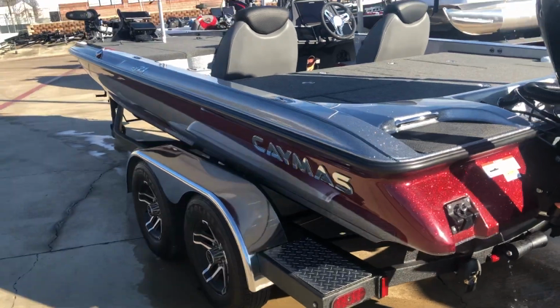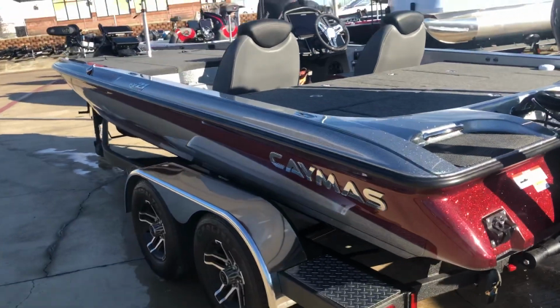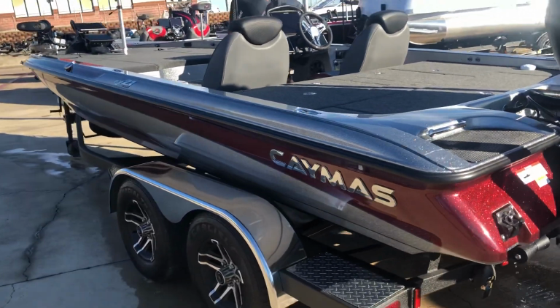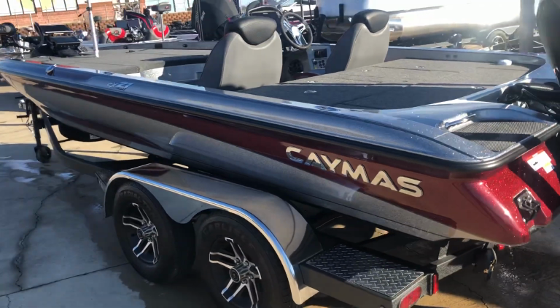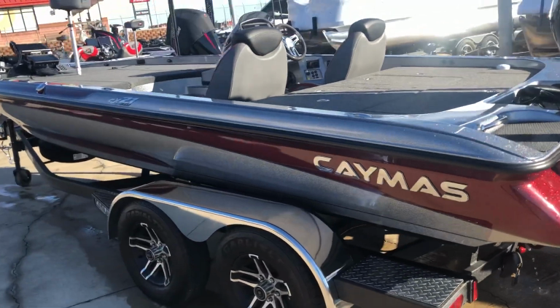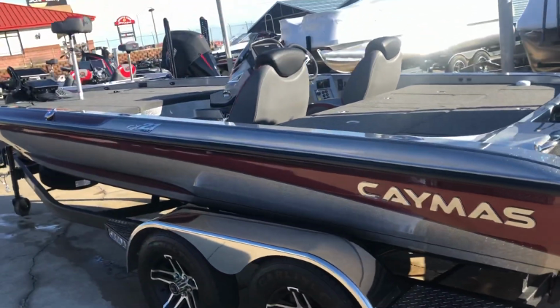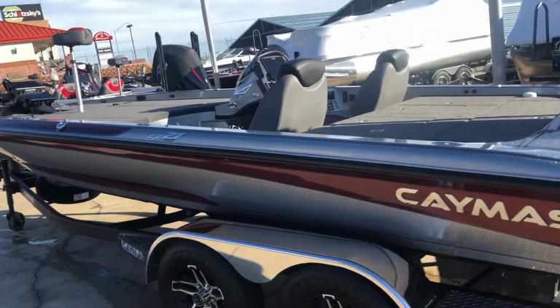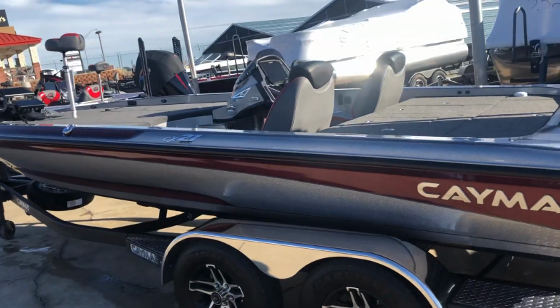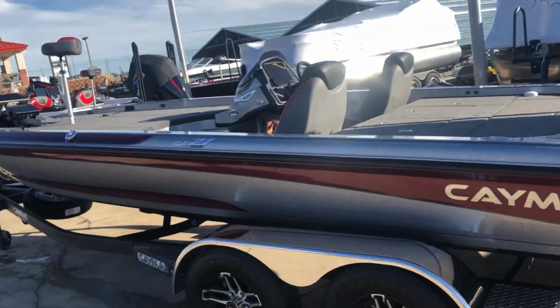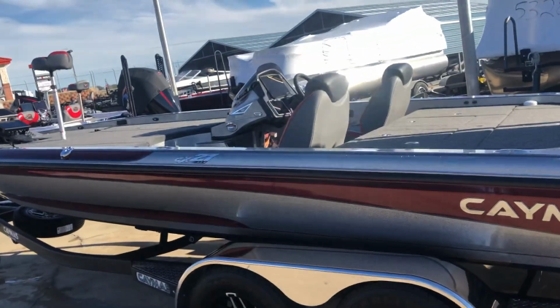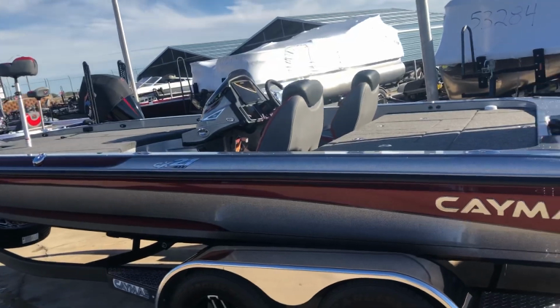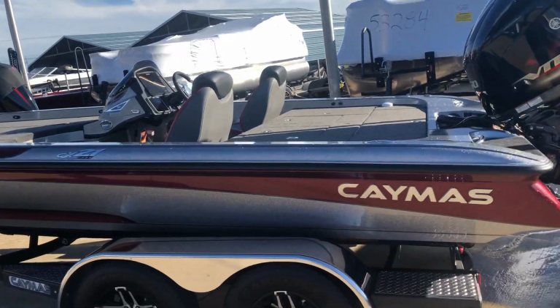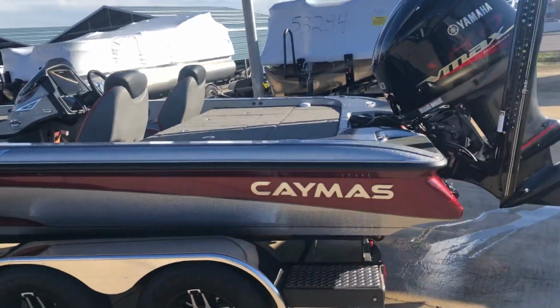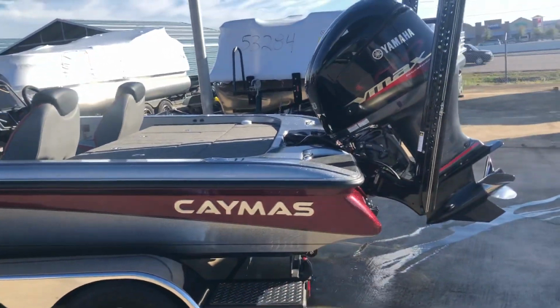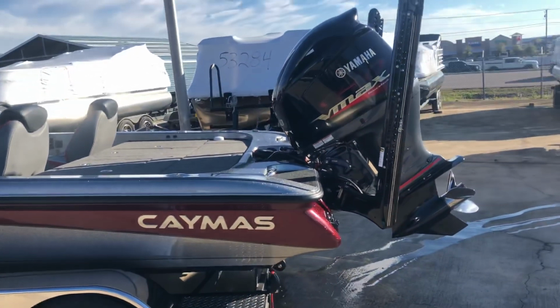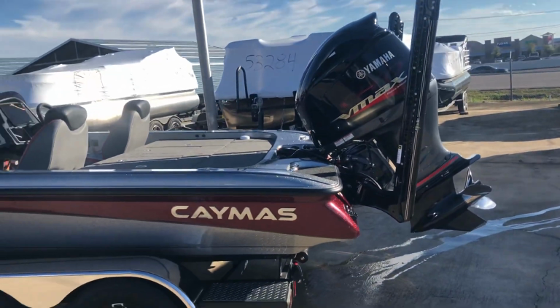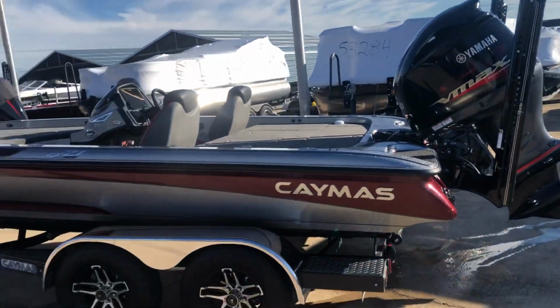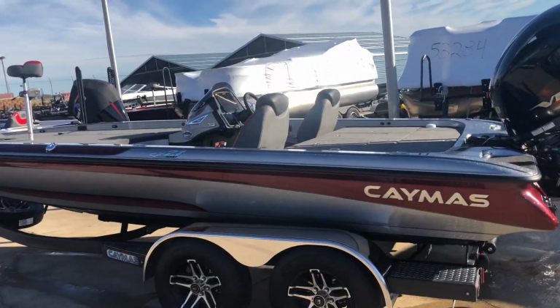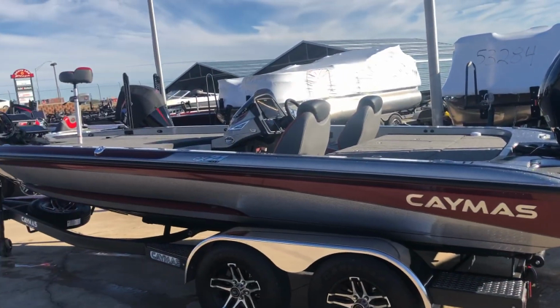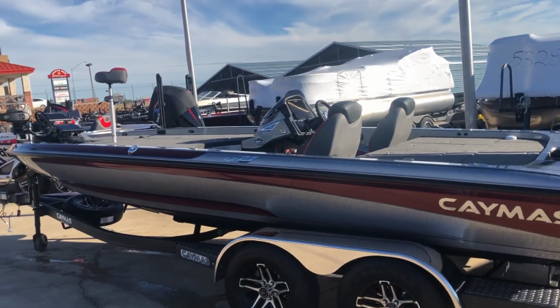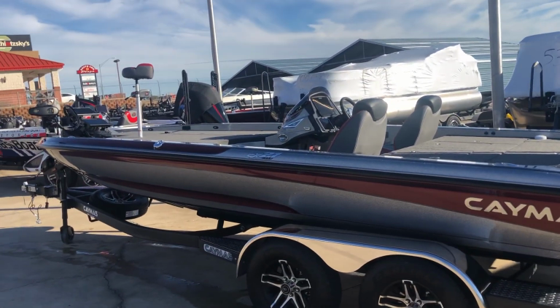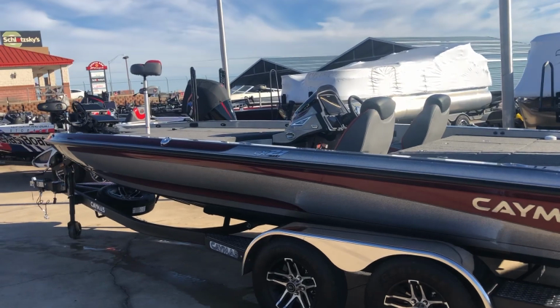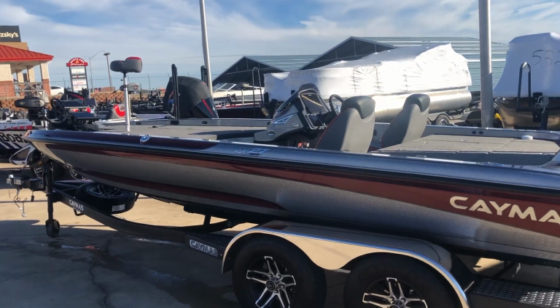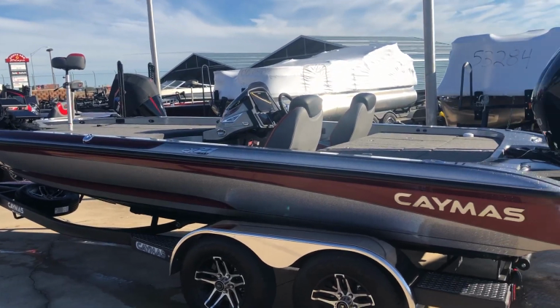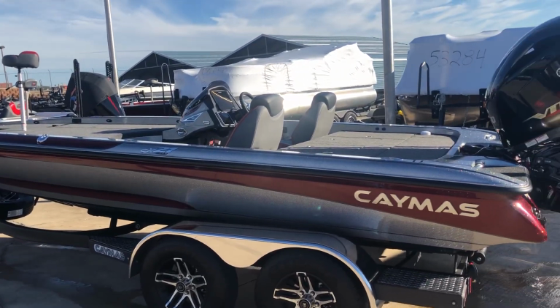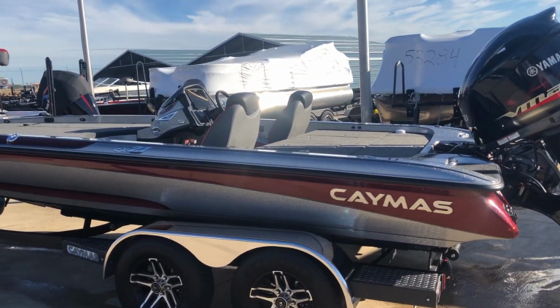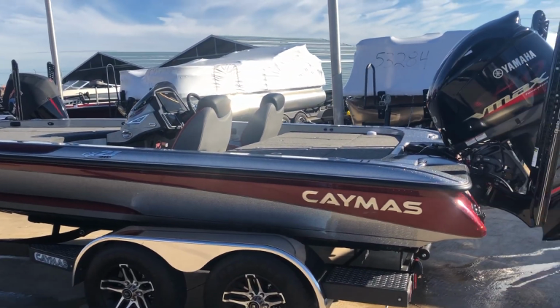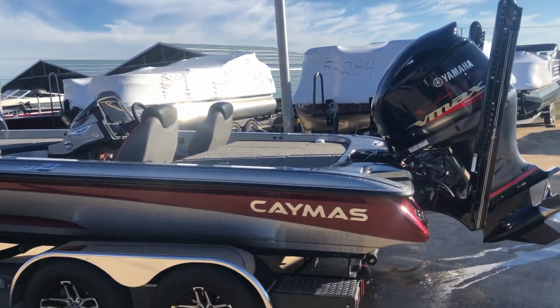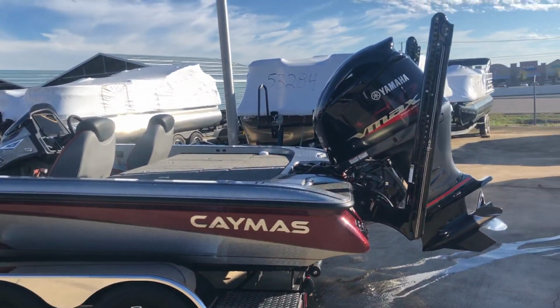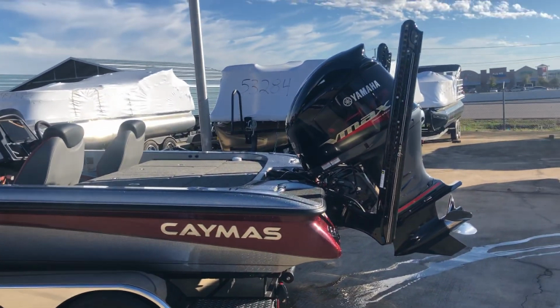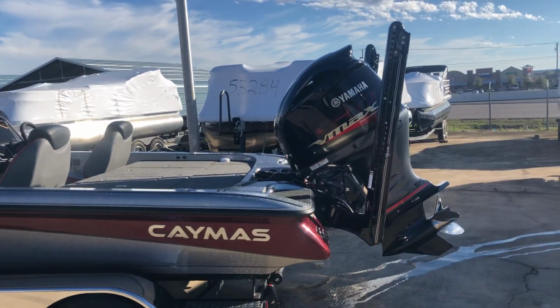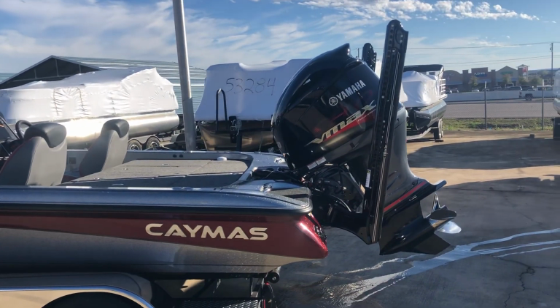Alright guys, this is our CX-21 Pro. This boat is pretty hard-loaded. This is Clifford's Demo Canis.